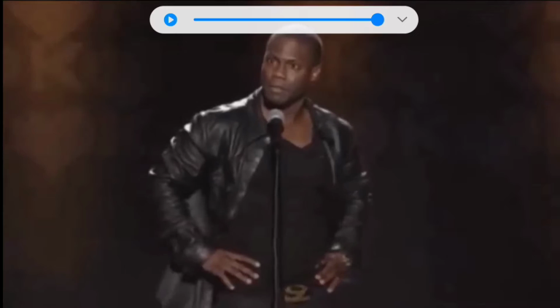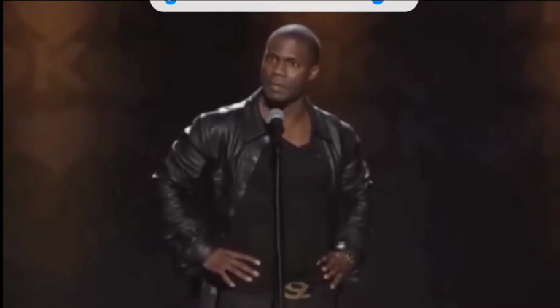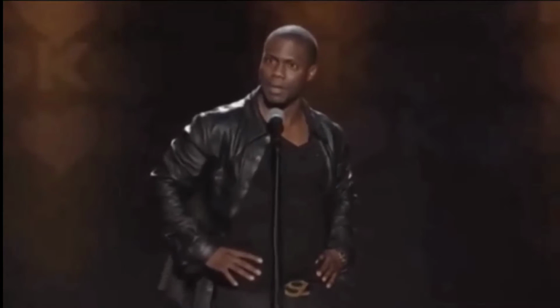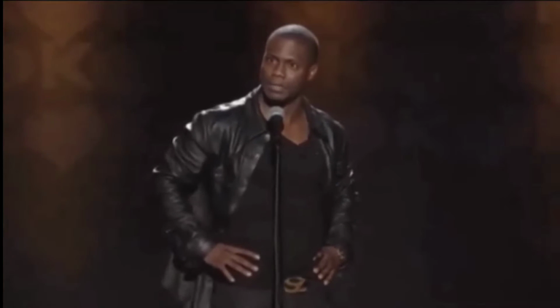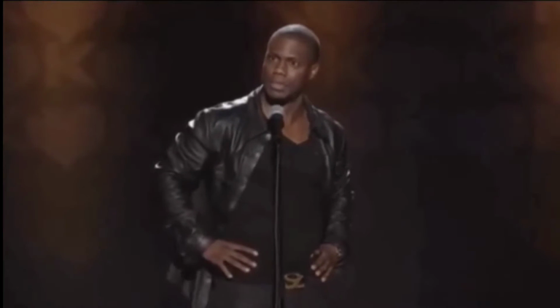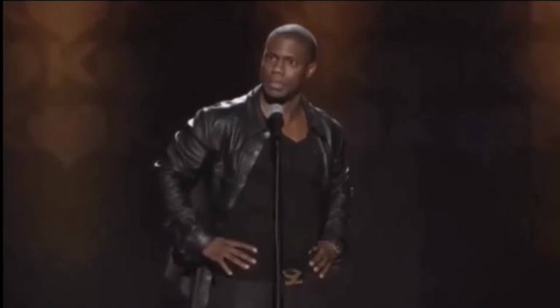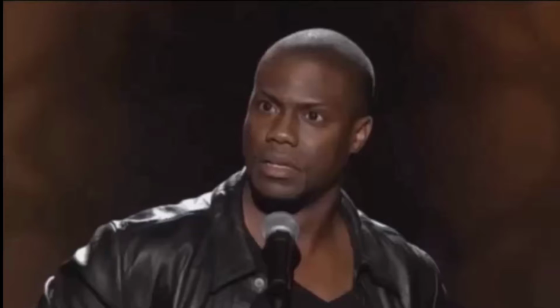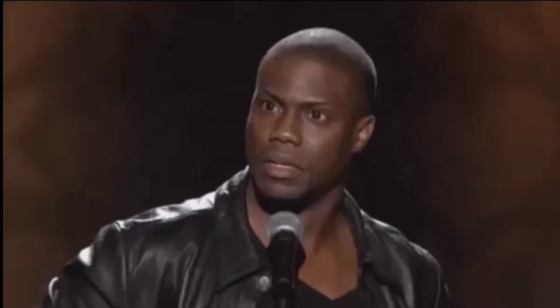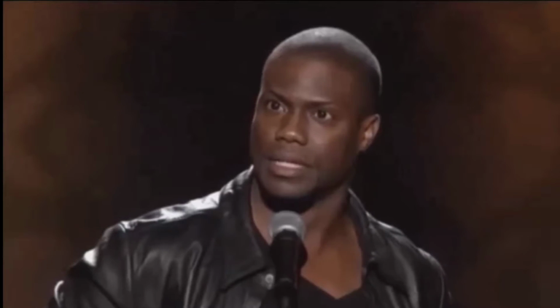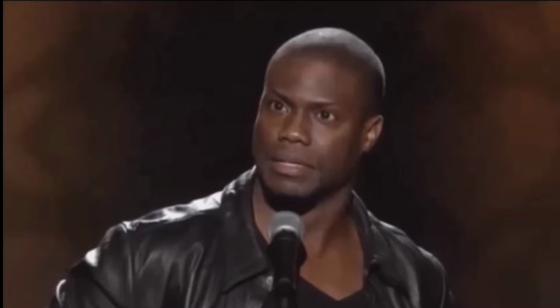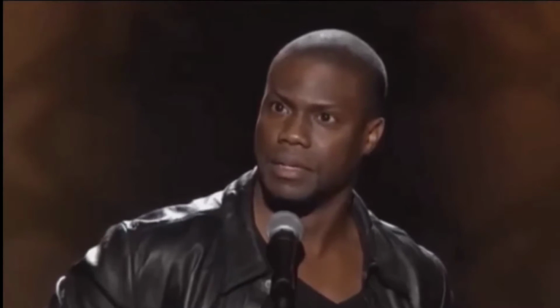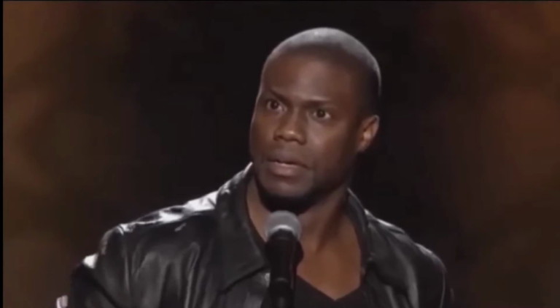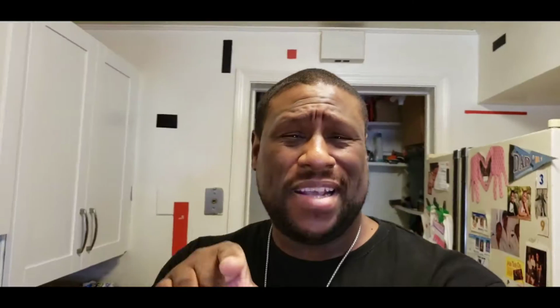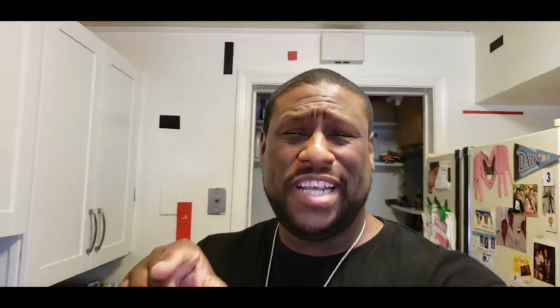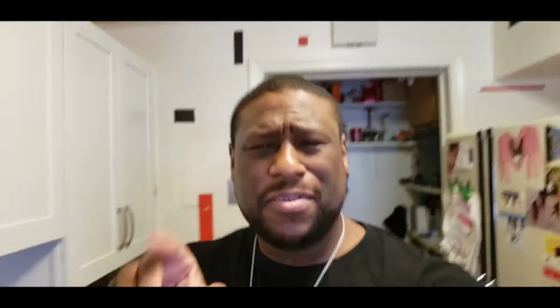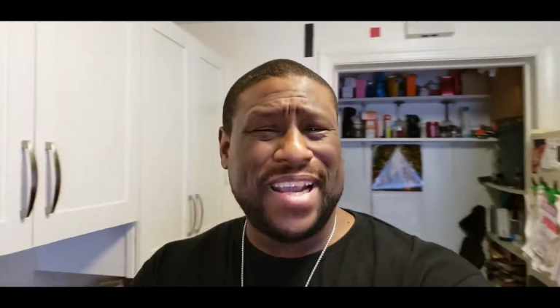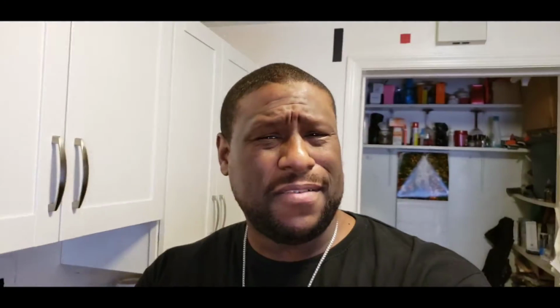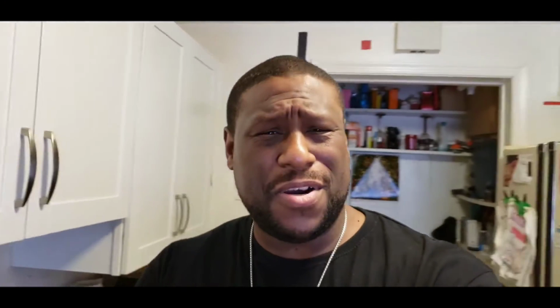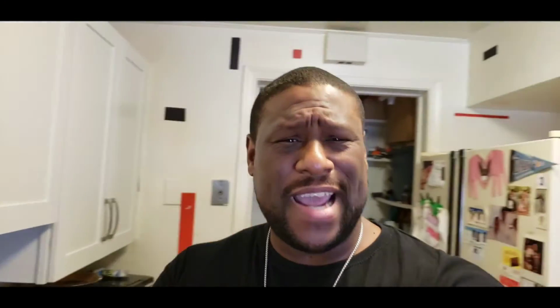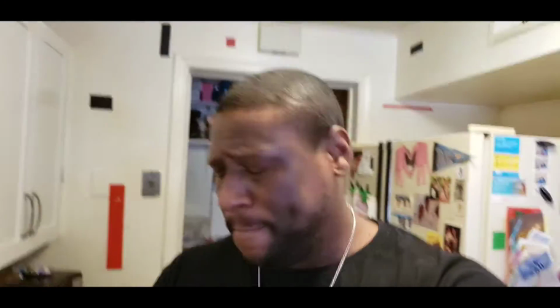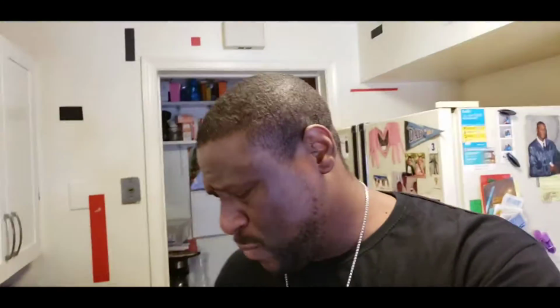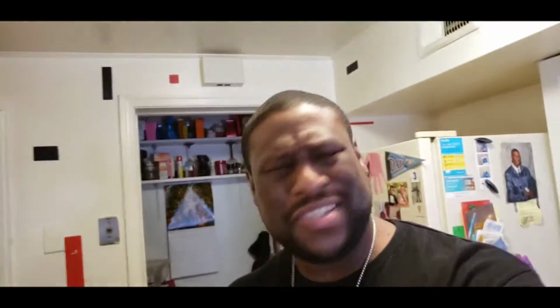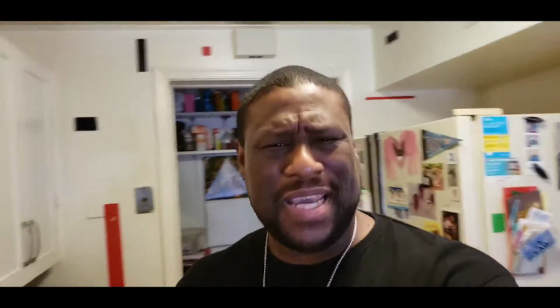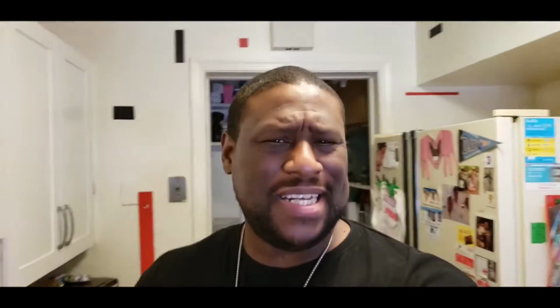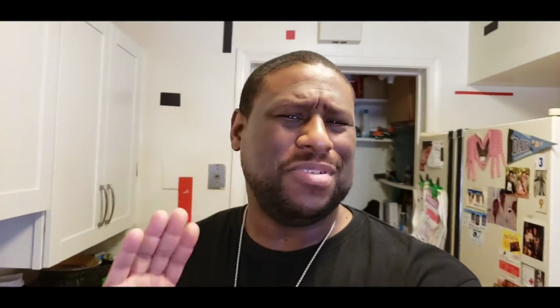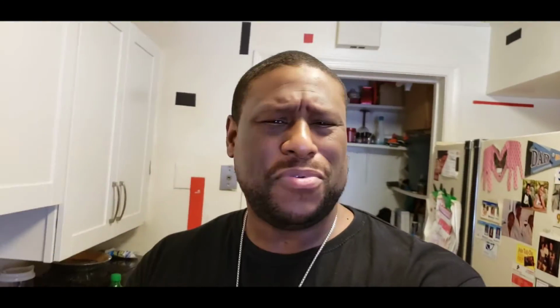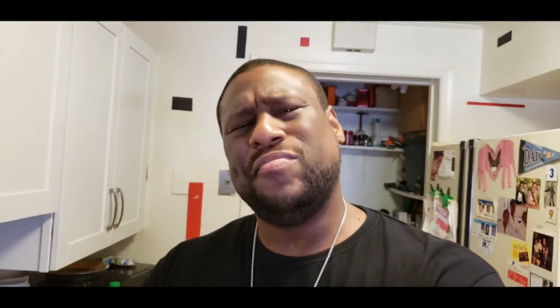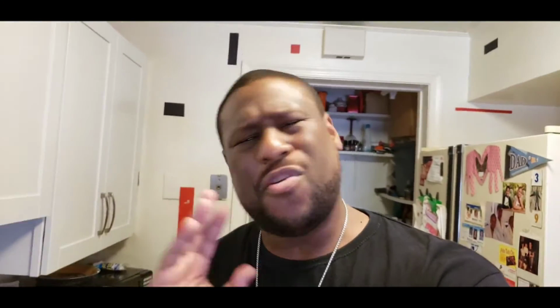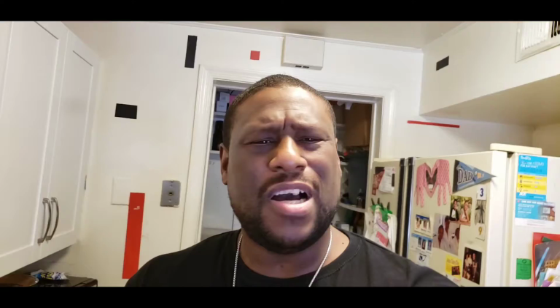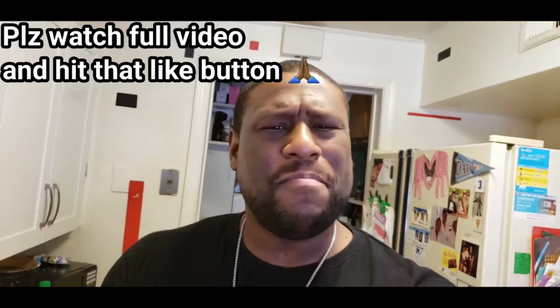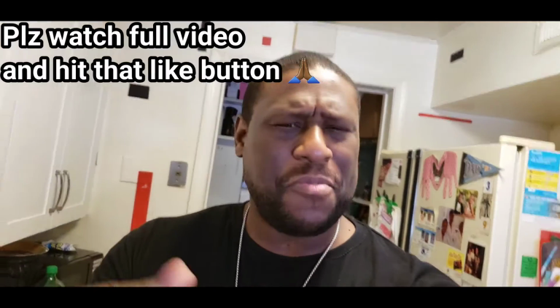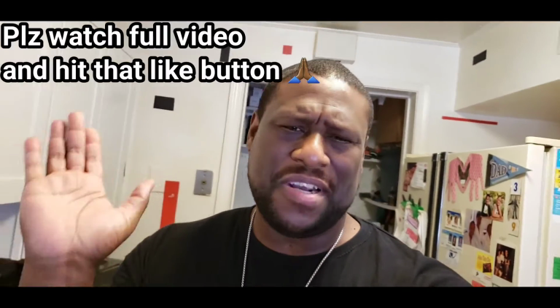Somebody come and look at this. Look at this. Making some chicken — some baked chicken for y'all tonight. Something easy, something simple. Throw it in the oven. Bam, you're done.